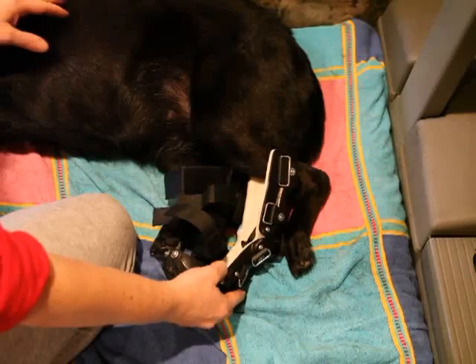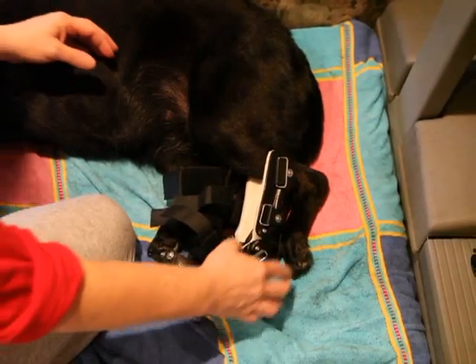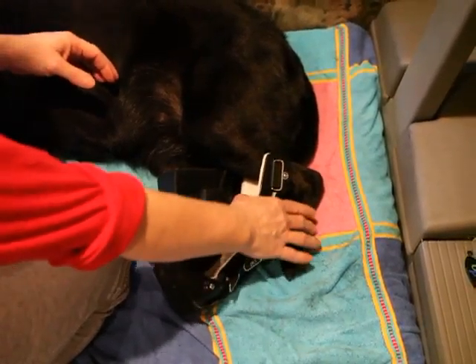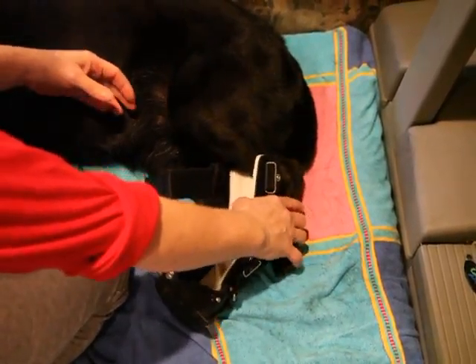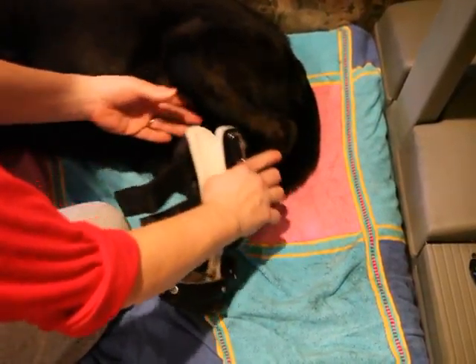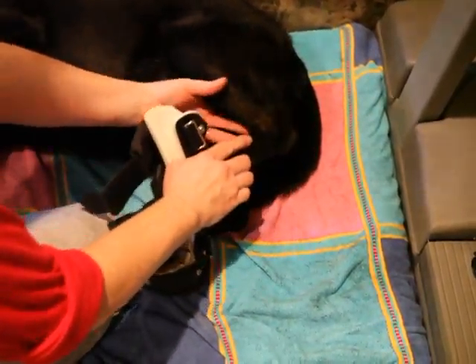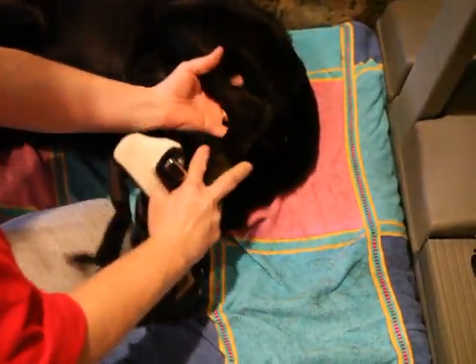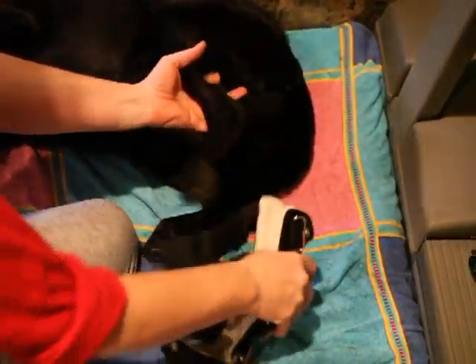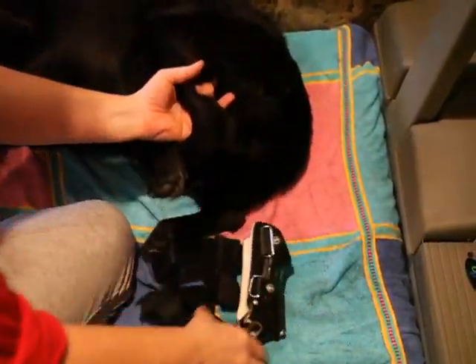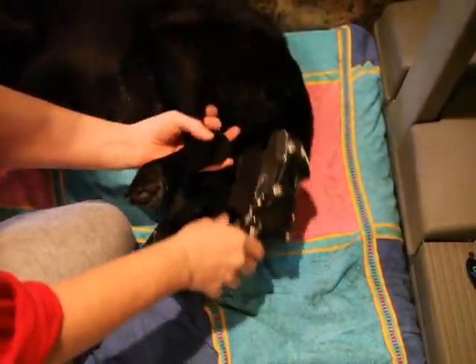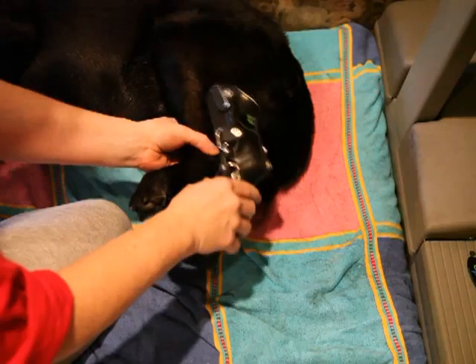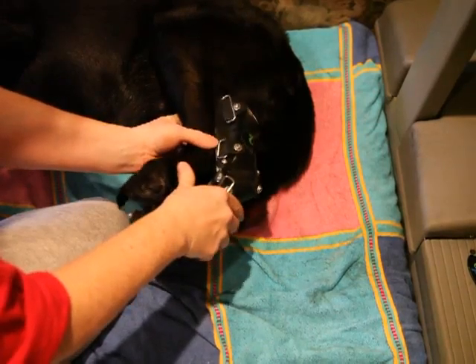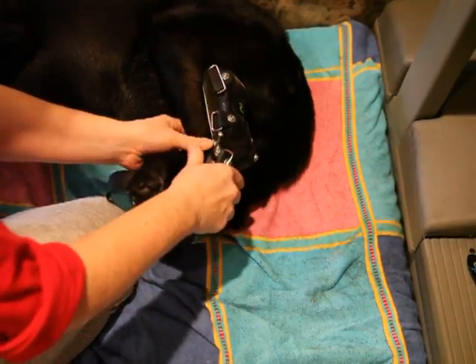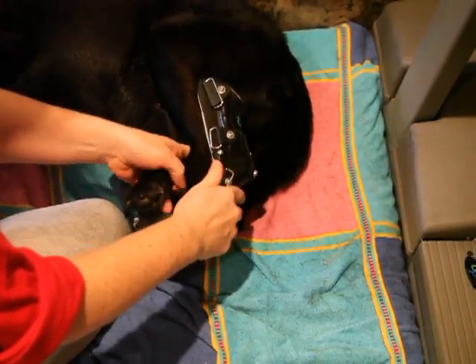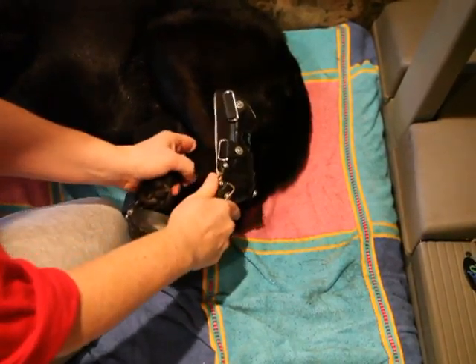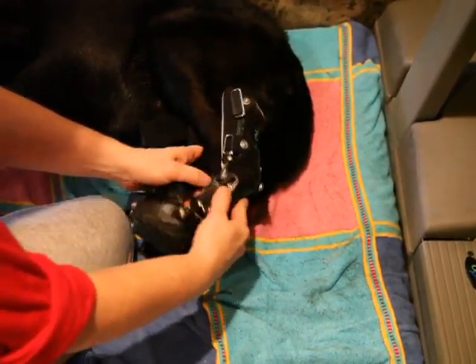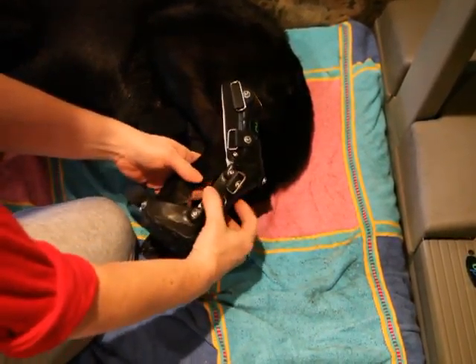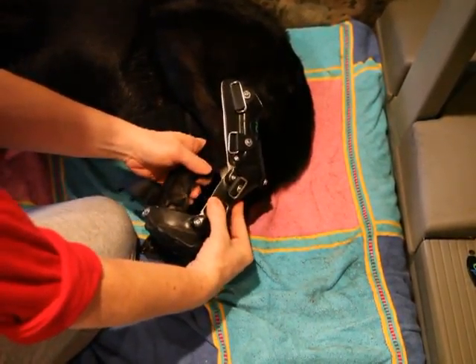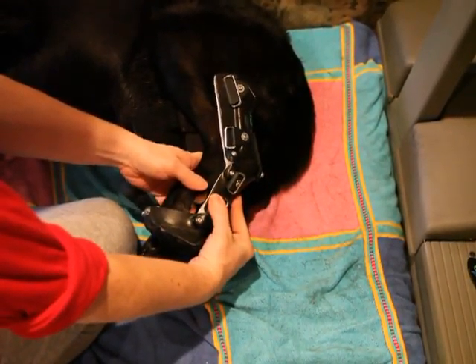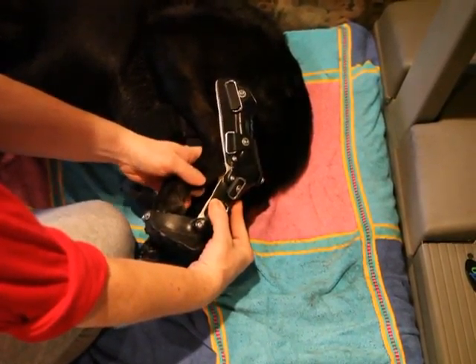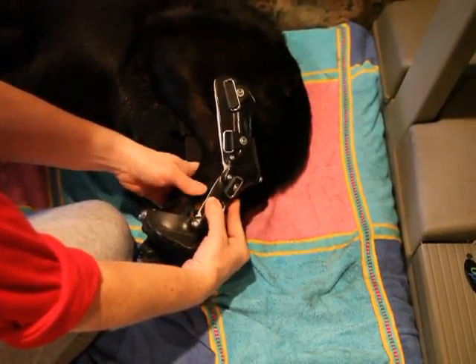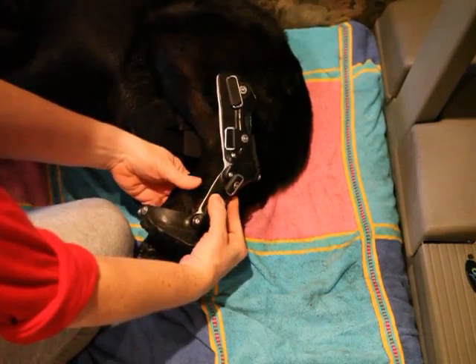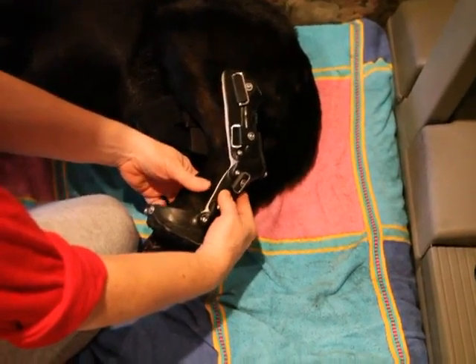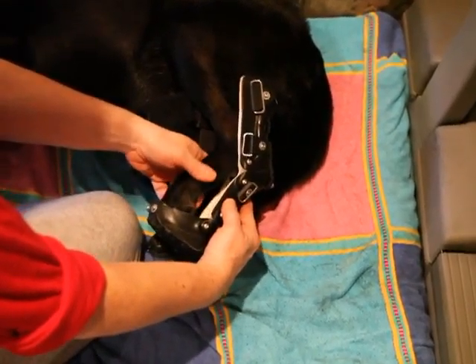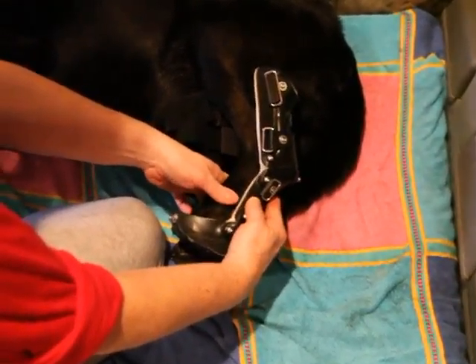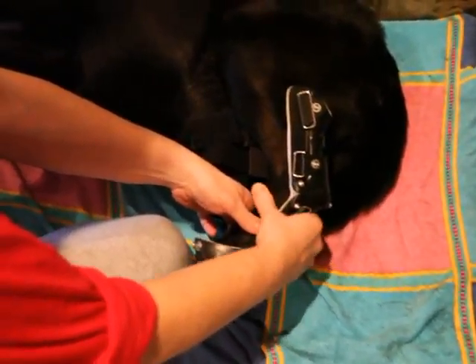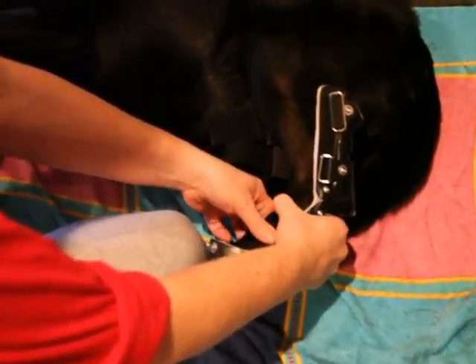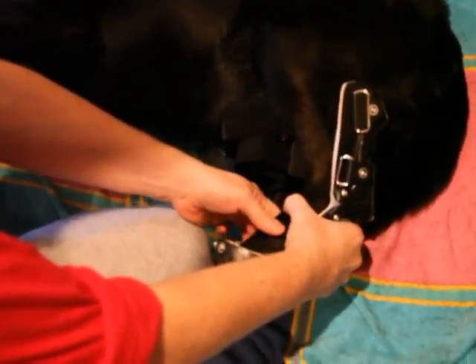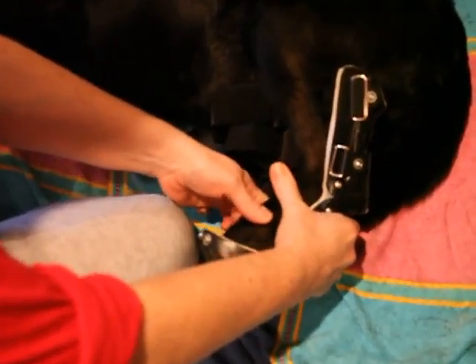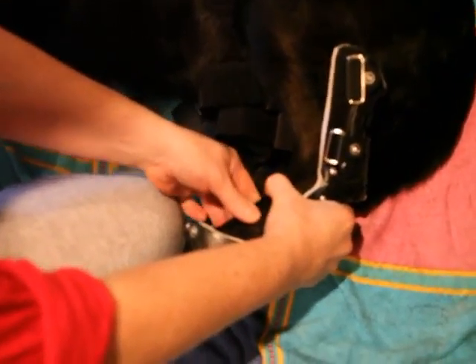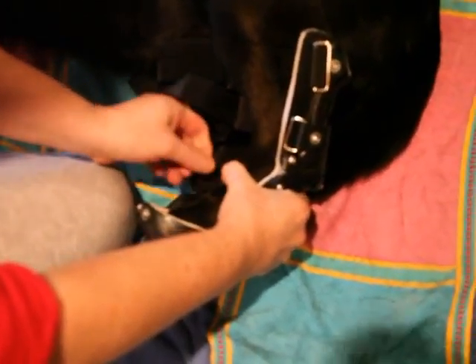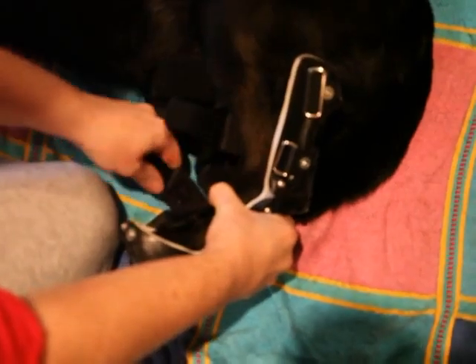I'm putting on Cleo's left brace, and this is the one that really seems to trouble her when her foot goes in. You can see she really has a hard time getting her foot pushed back into that lowest strap.